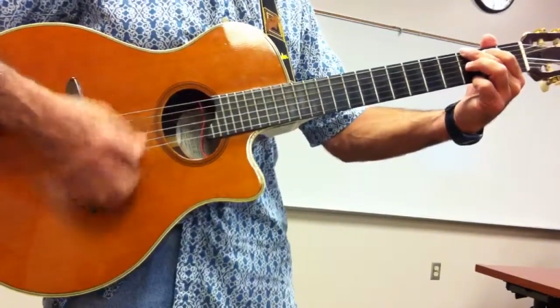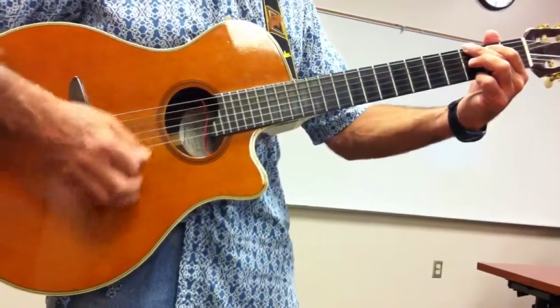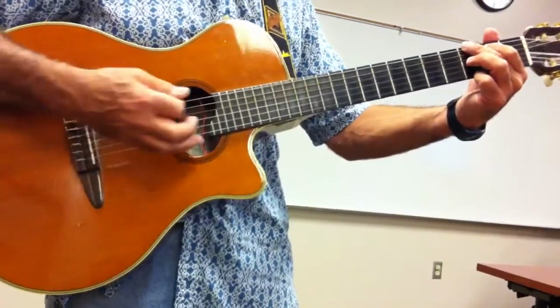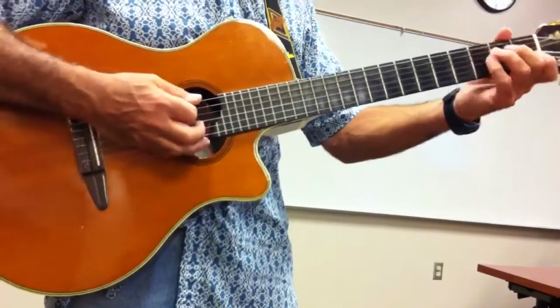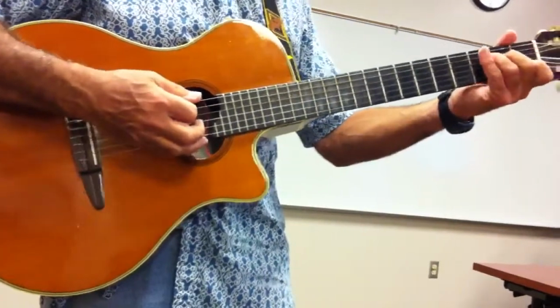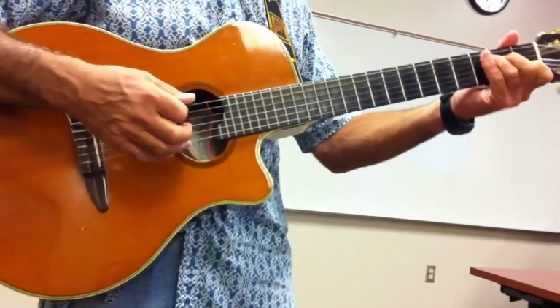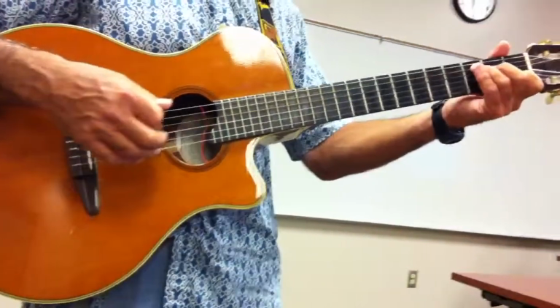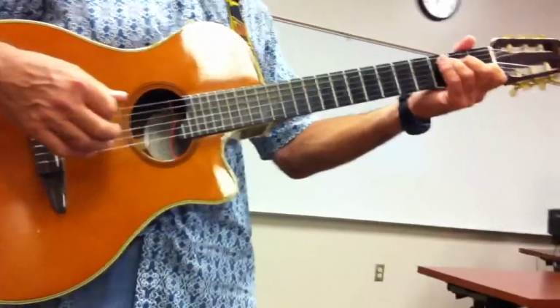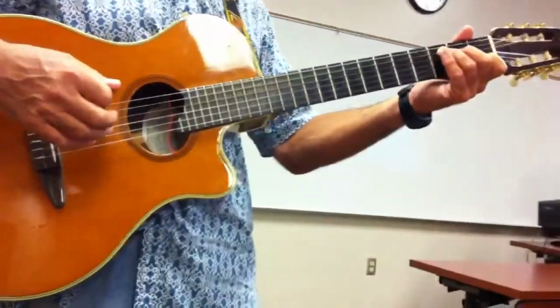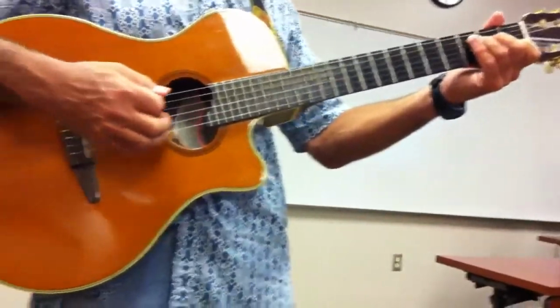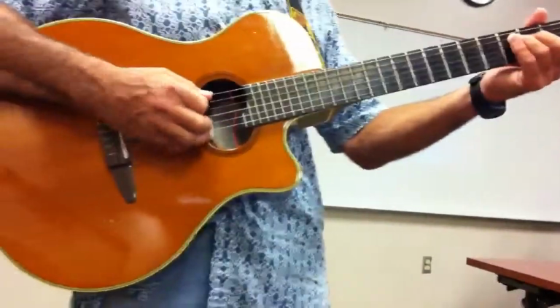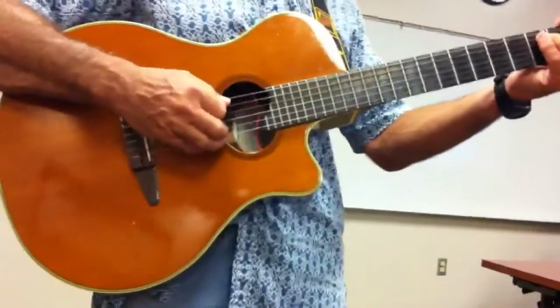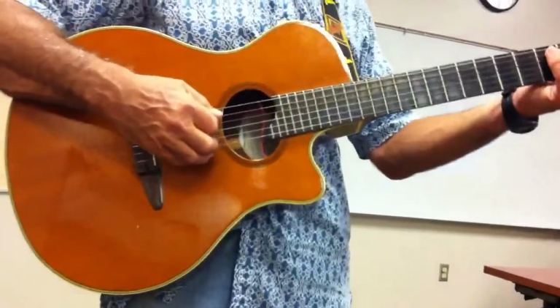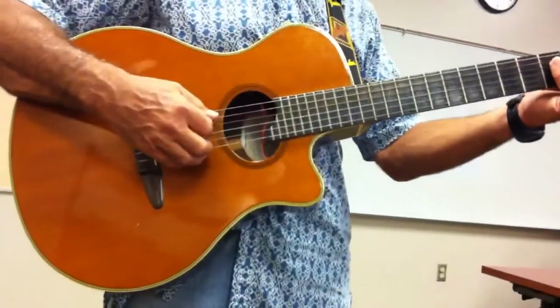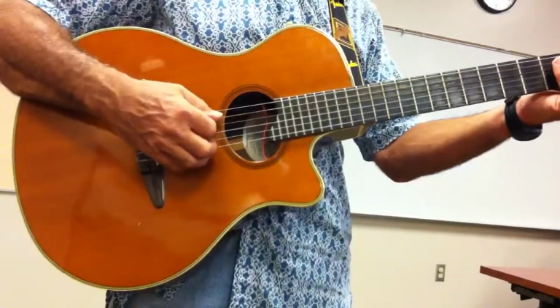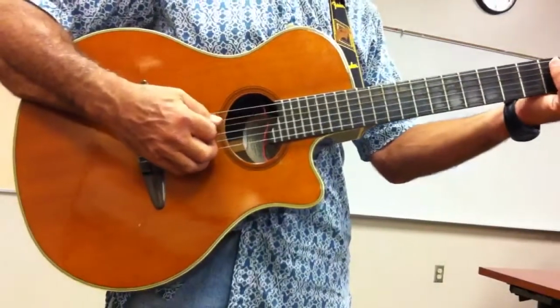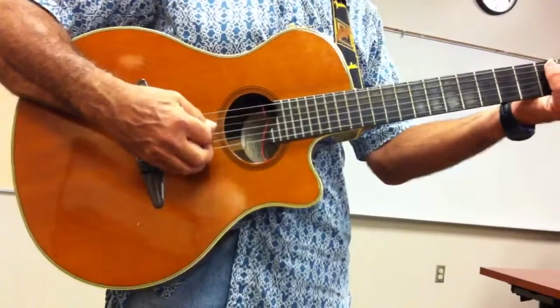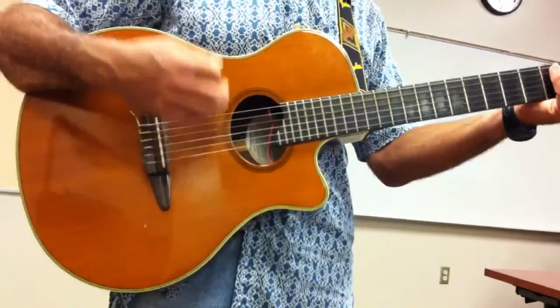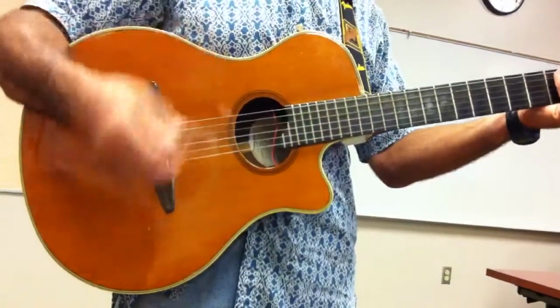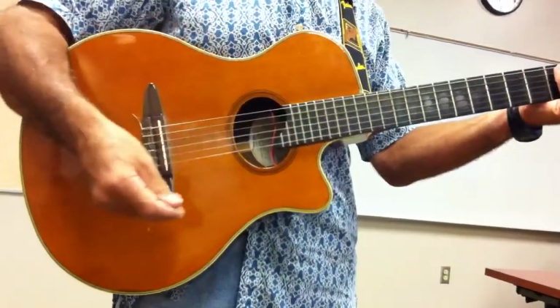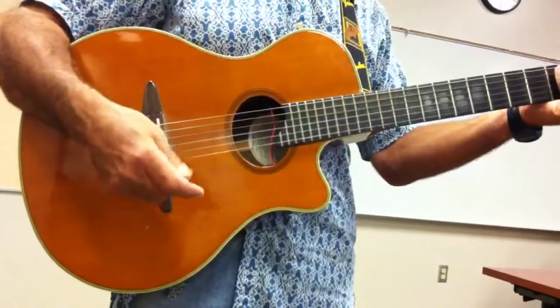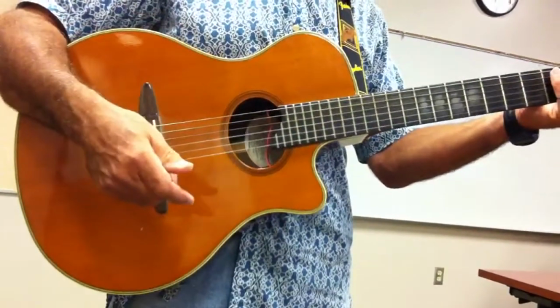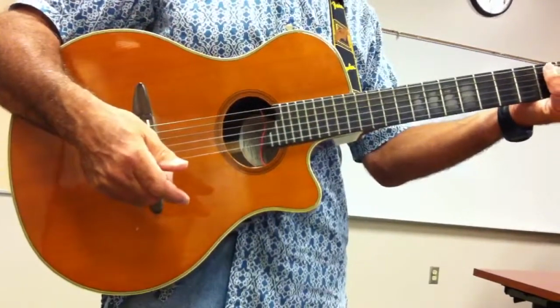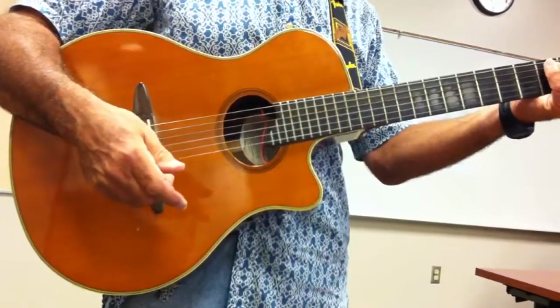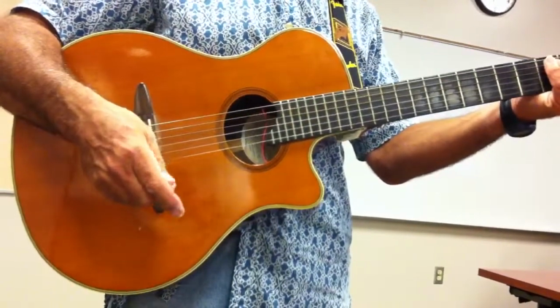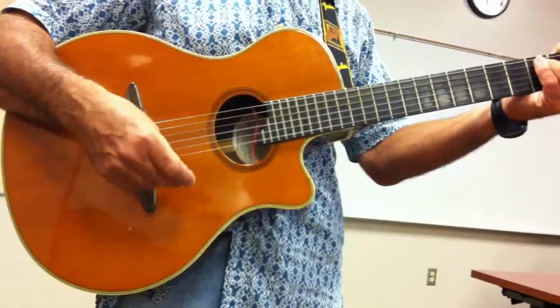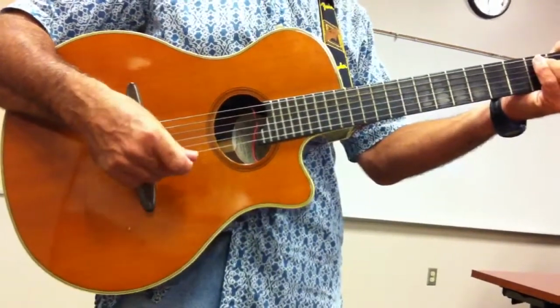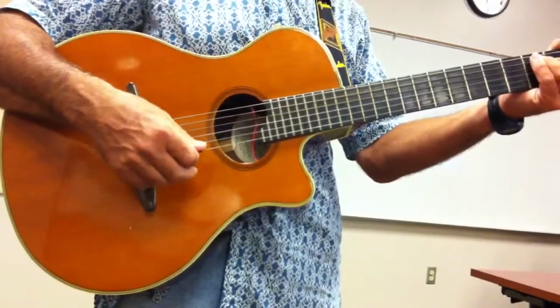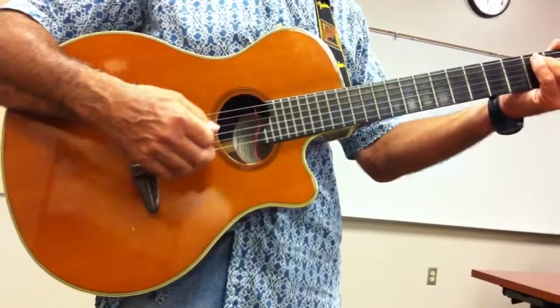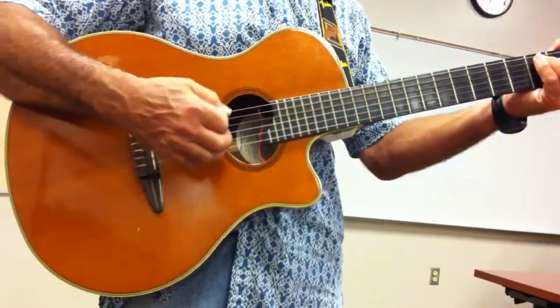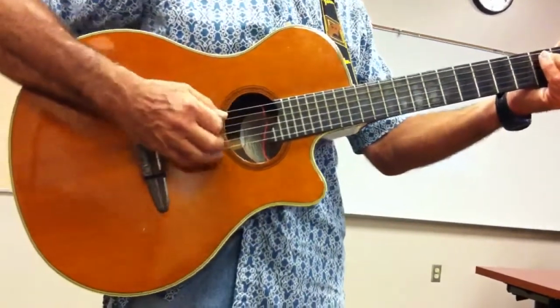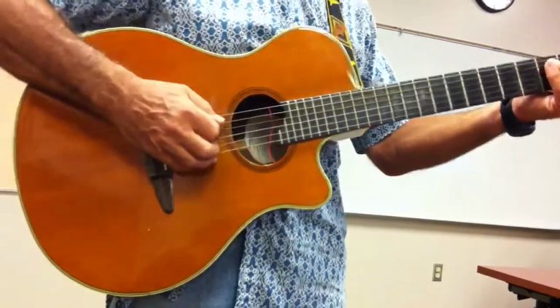So on the C chord, you're going to pluck just your fifth string, and then pluck strings 4, 3, 2, 1 after that.